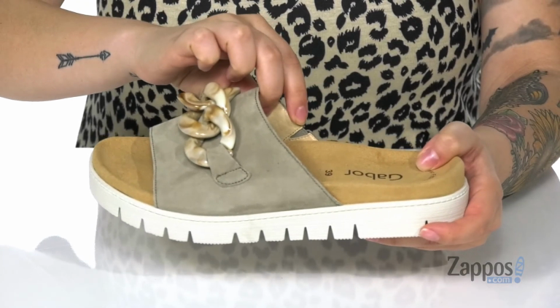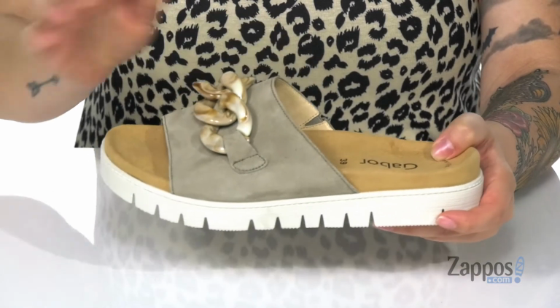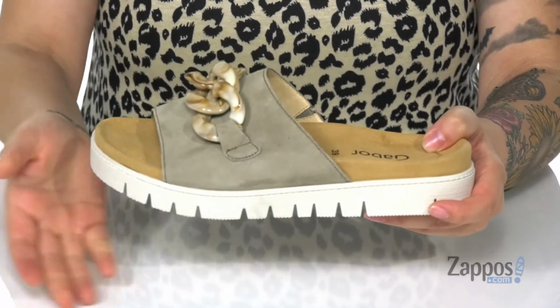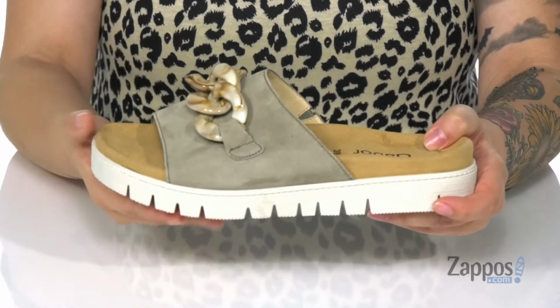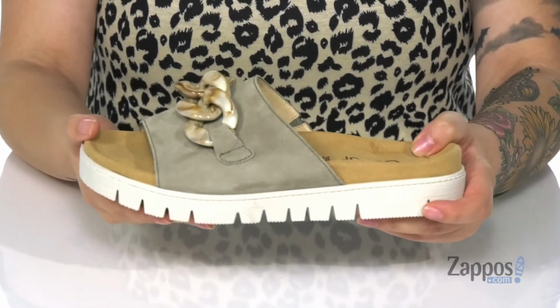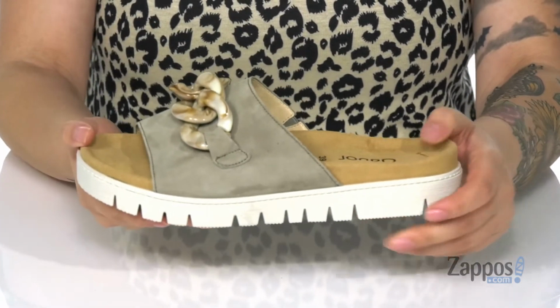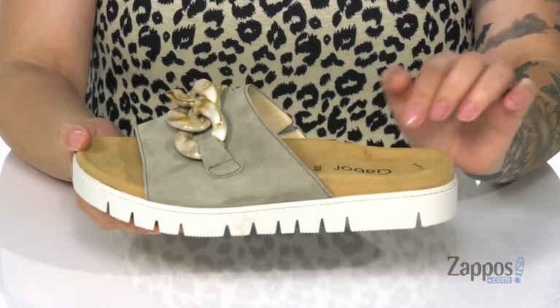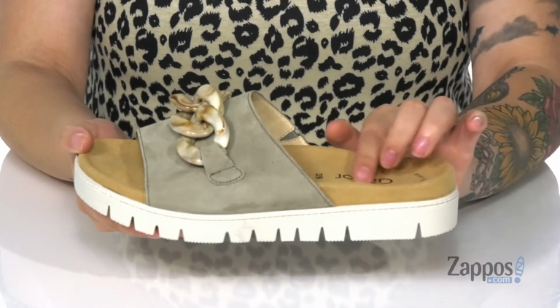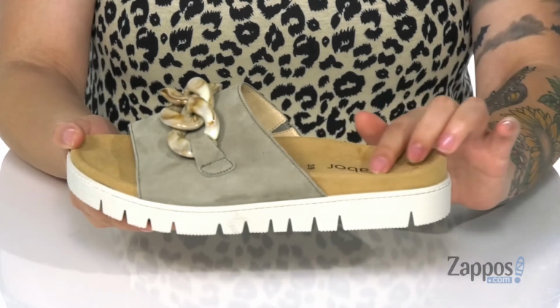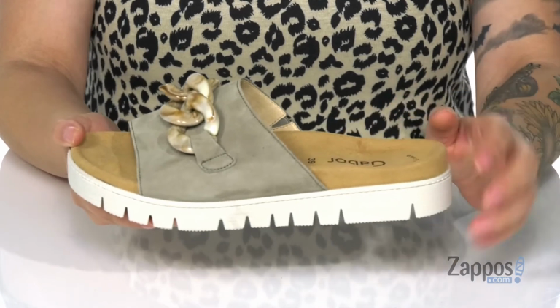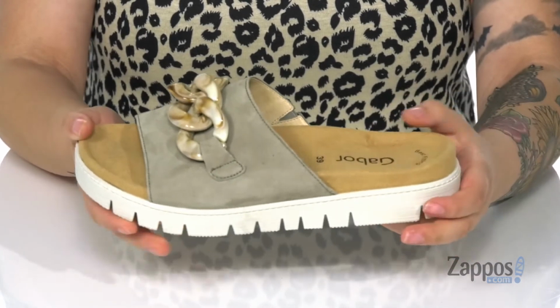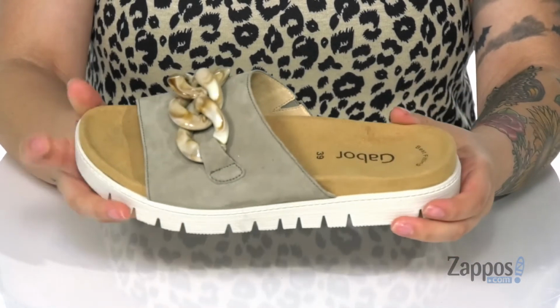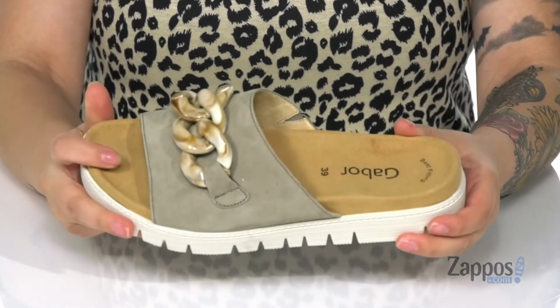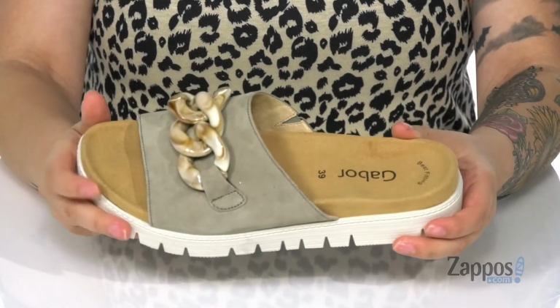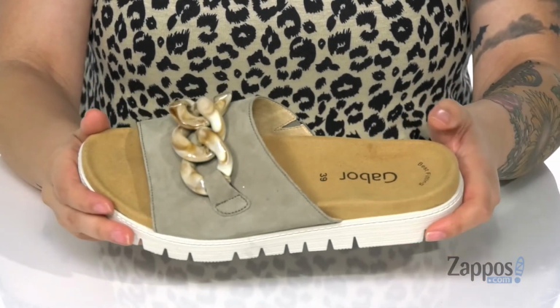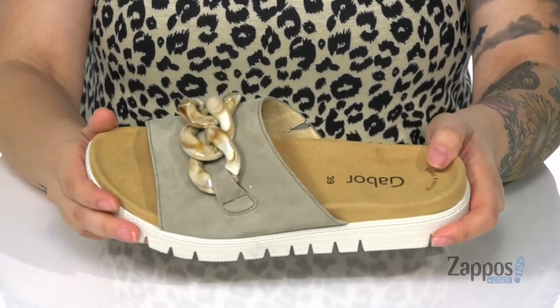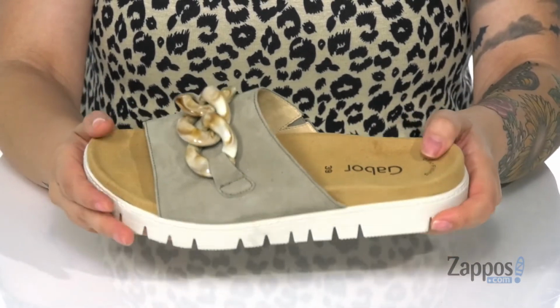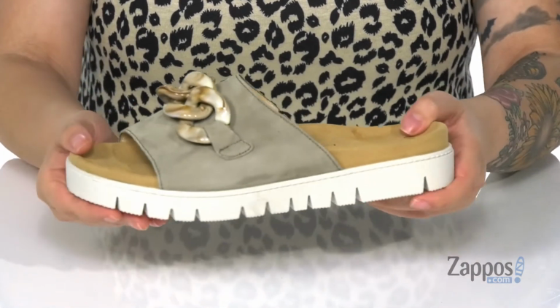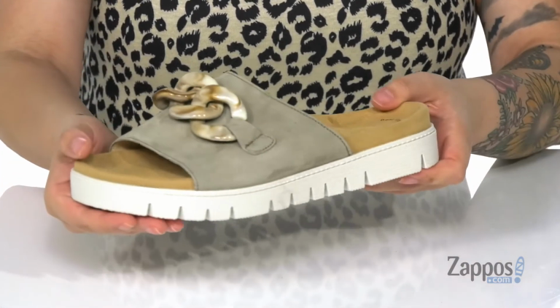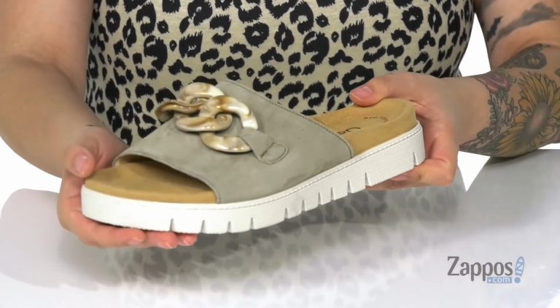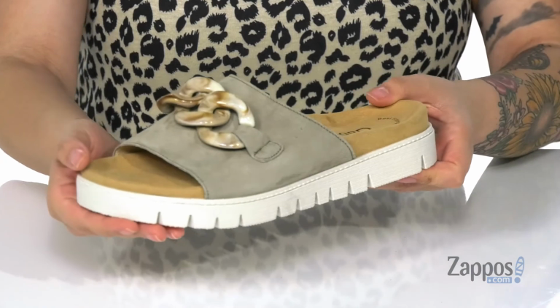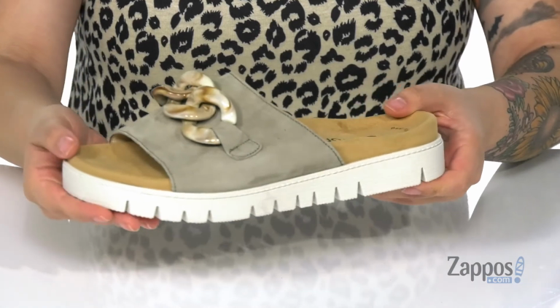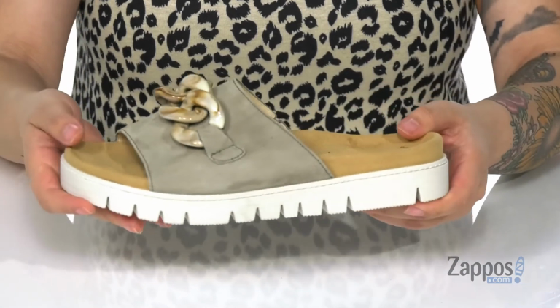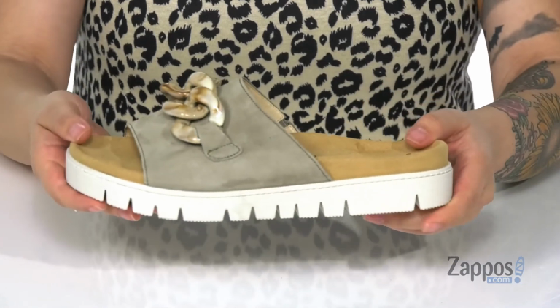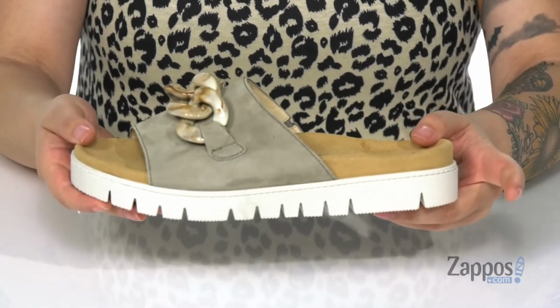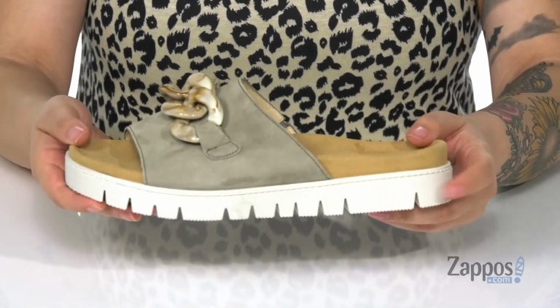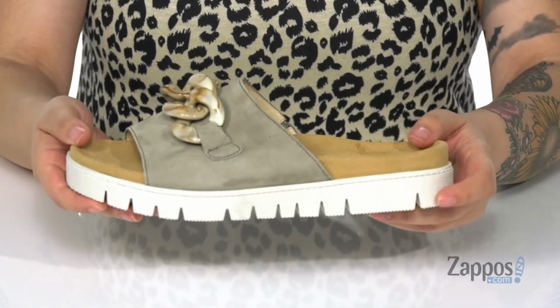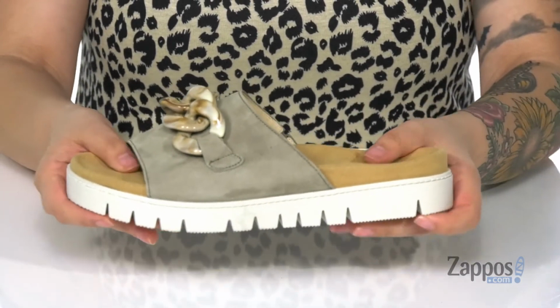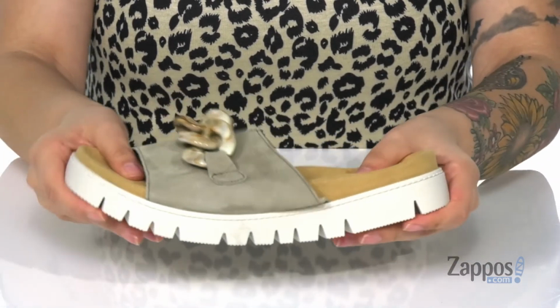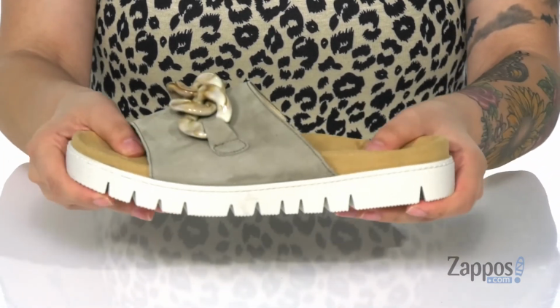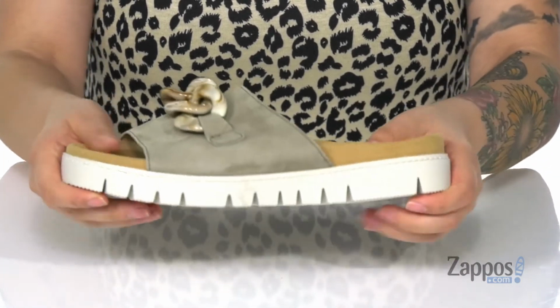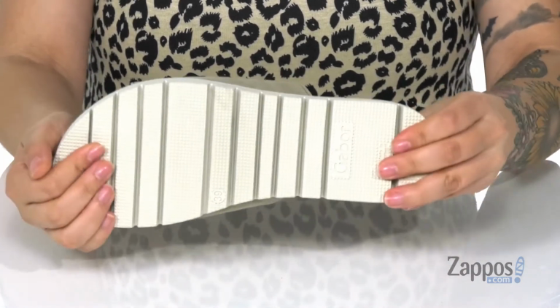The footbed has a smooth finish with a raised toe bar and a deeper heel cup that's gonna give a more natural stride. This trendy white midsole is flexible.